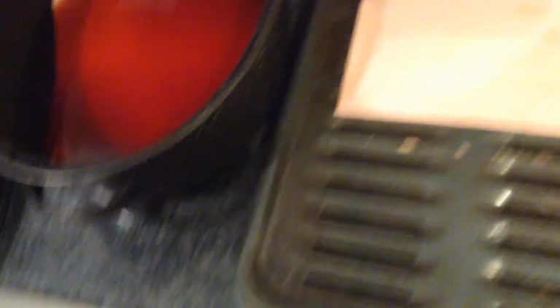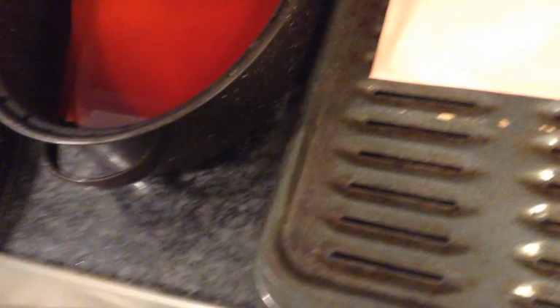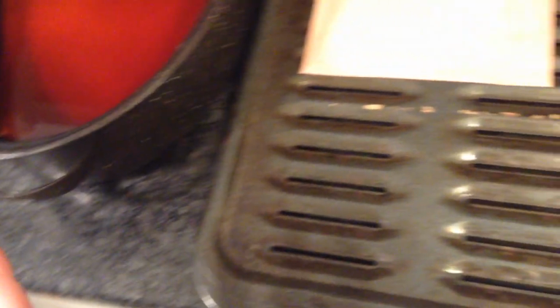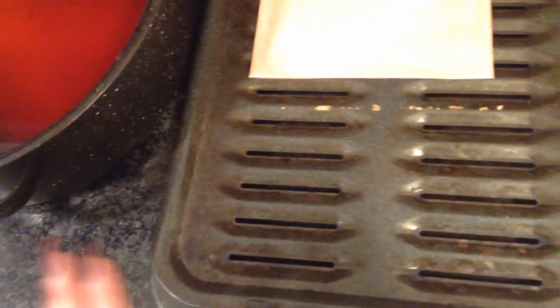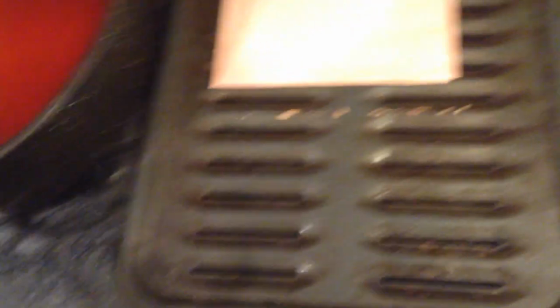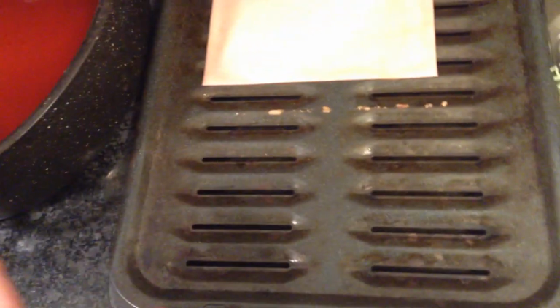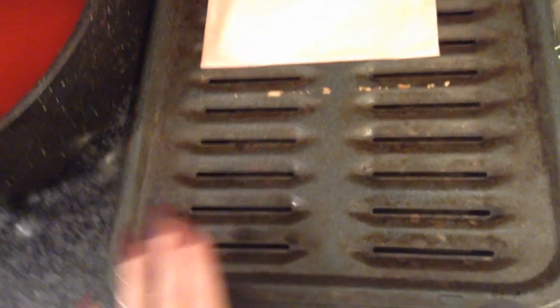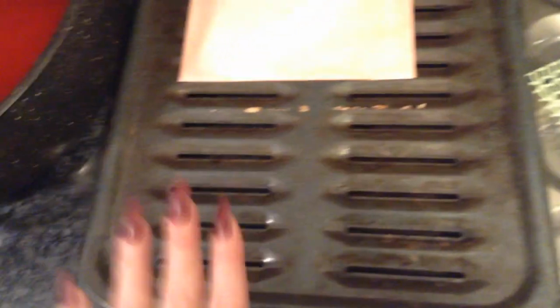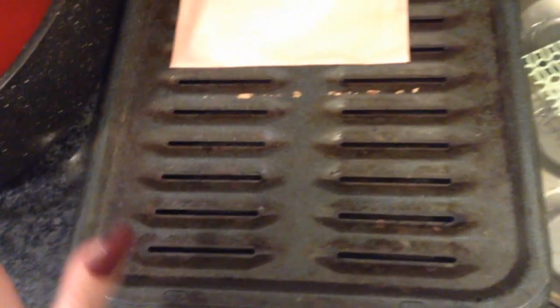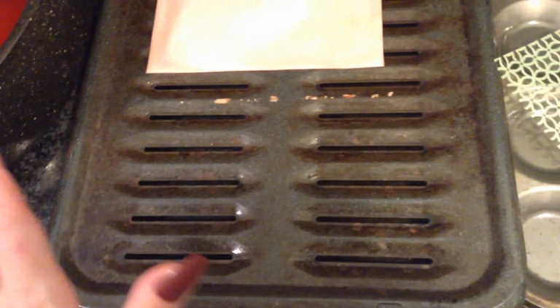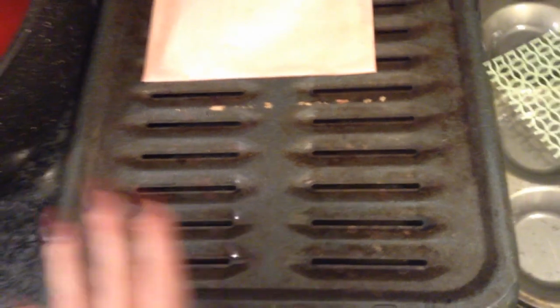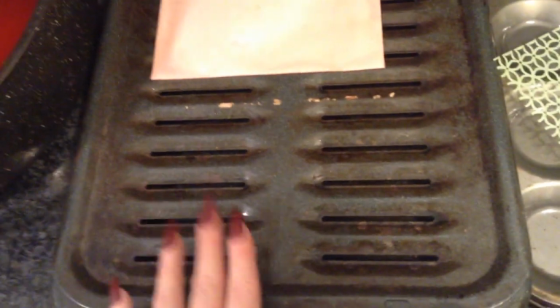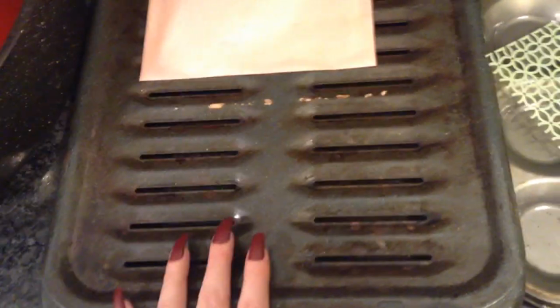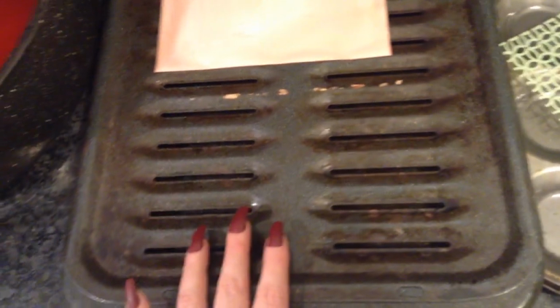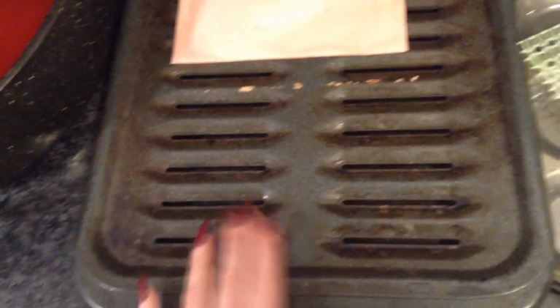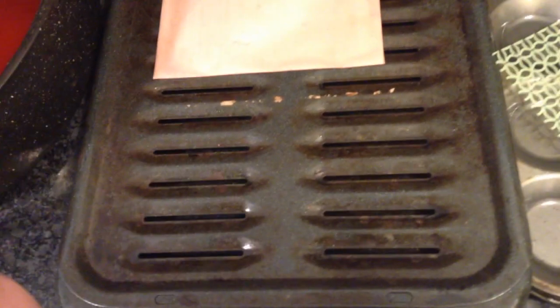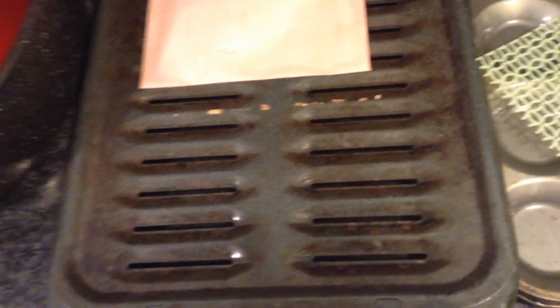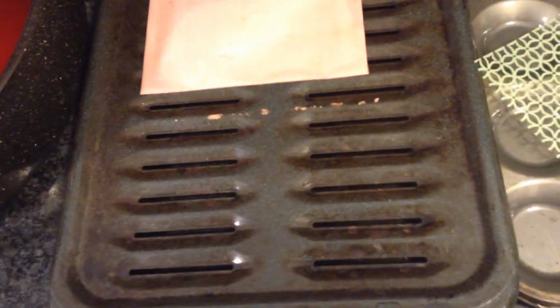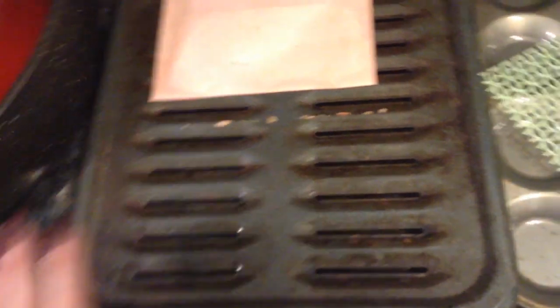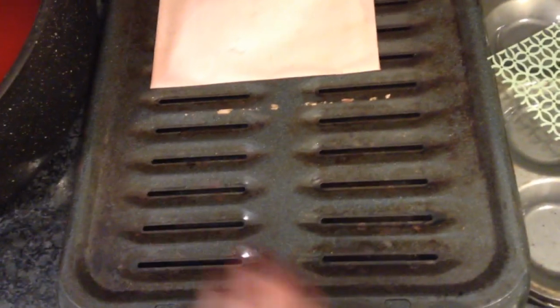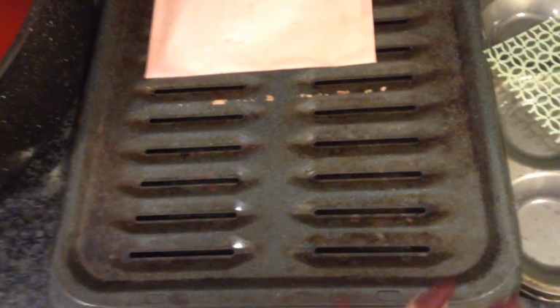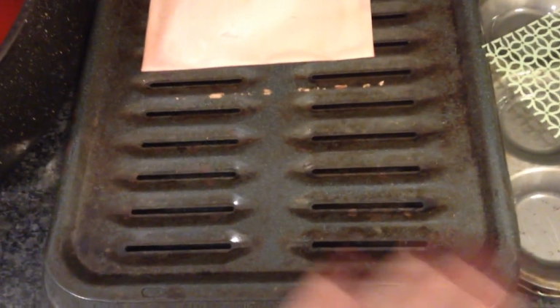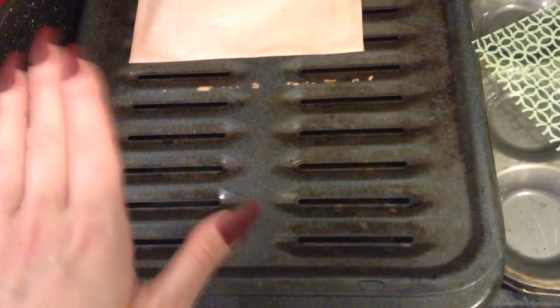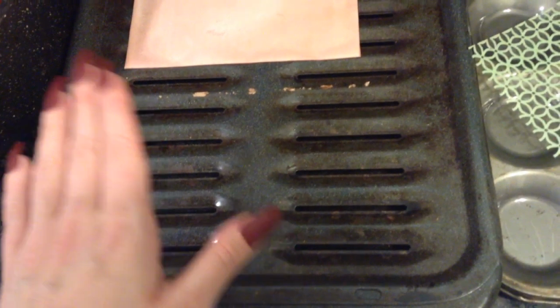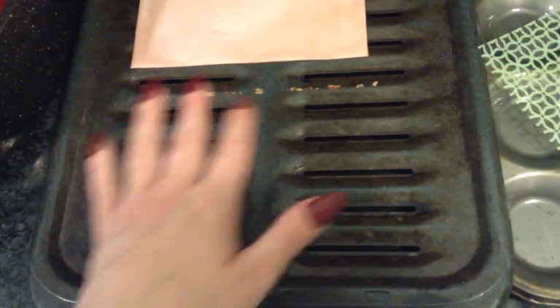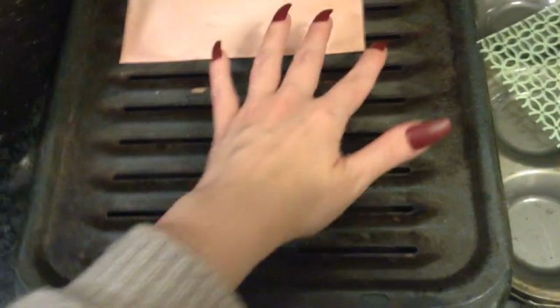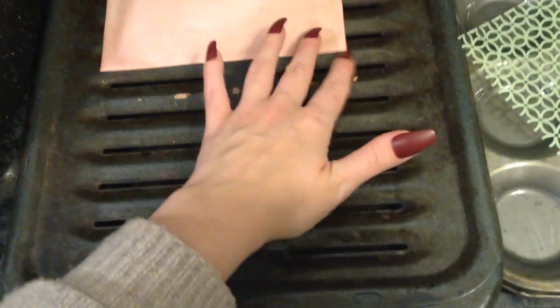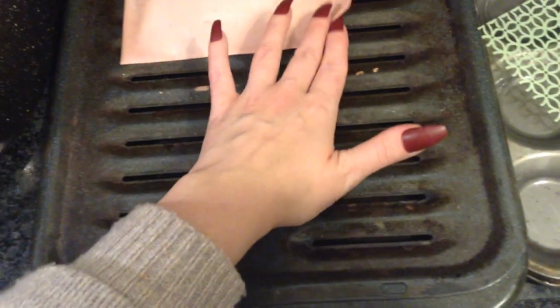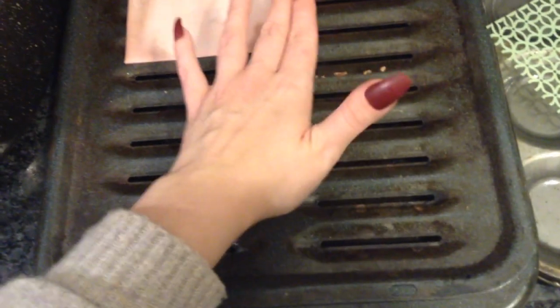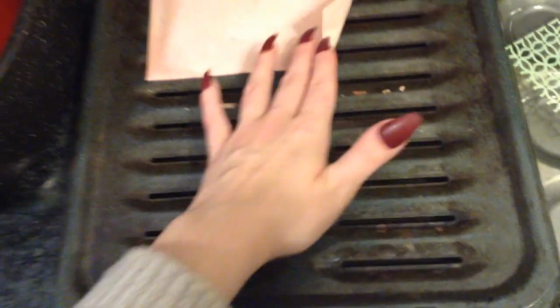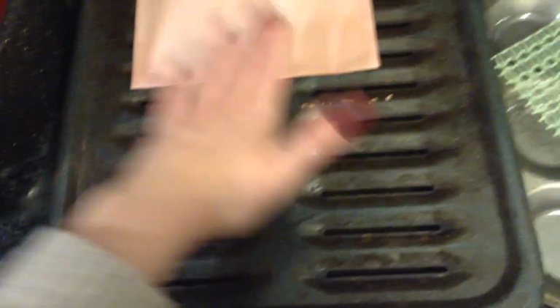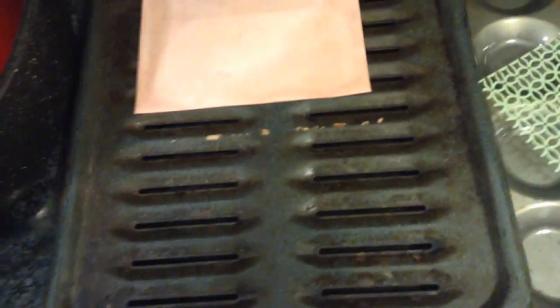Never leave the oven — just keep an eye on it. Usually five minutes is perfect for me. It comes out perfect, and your paper doesn't stick or anything — it comes right off.